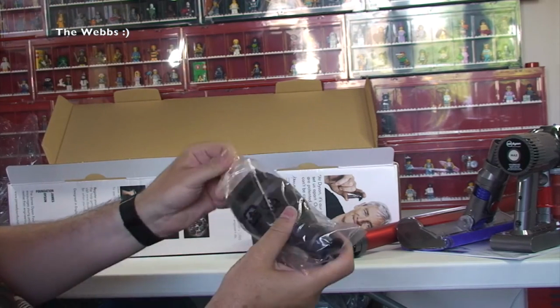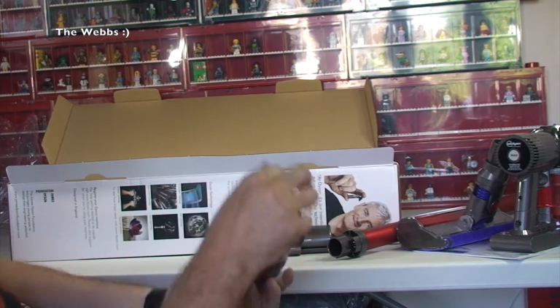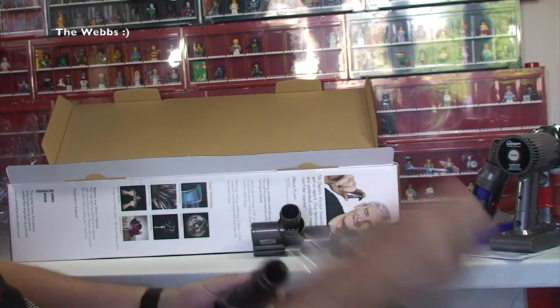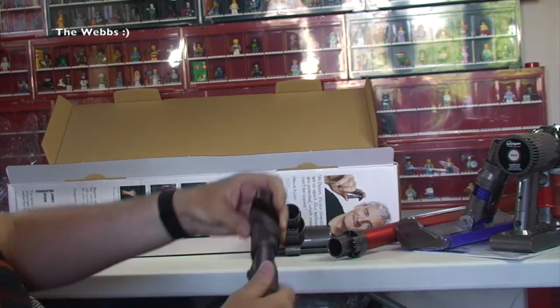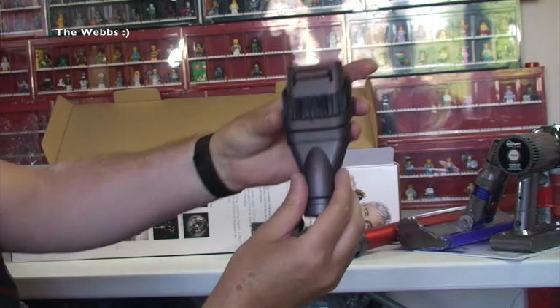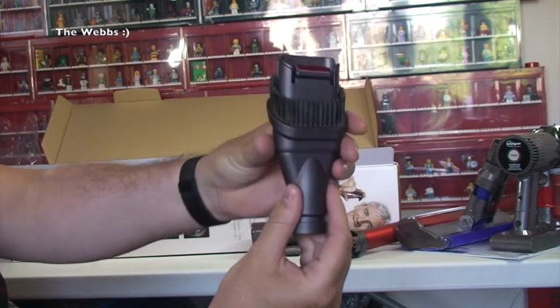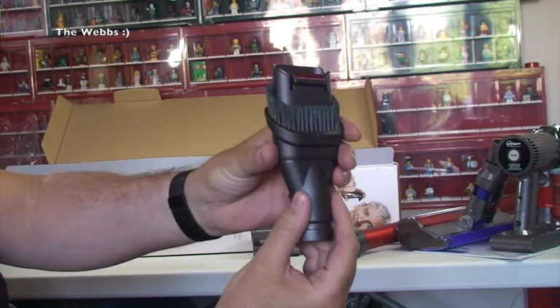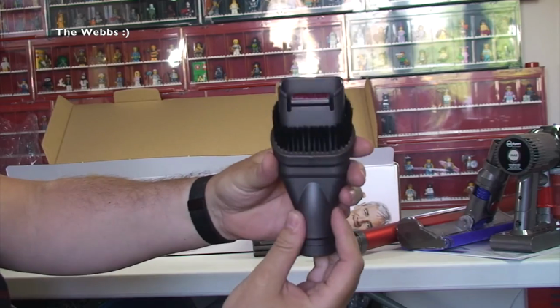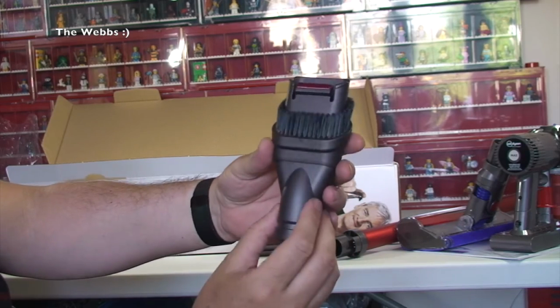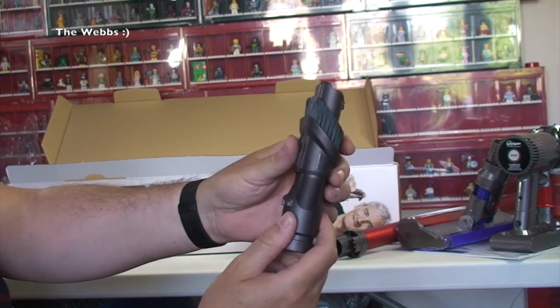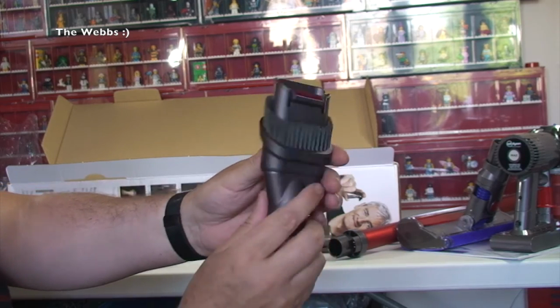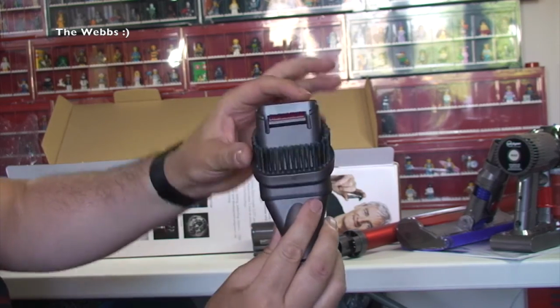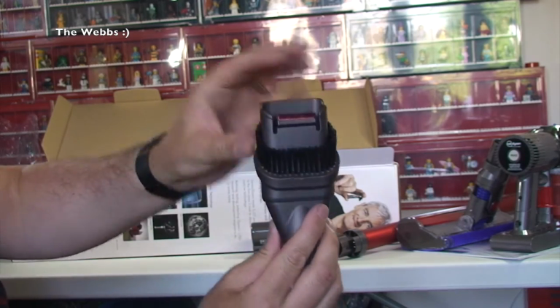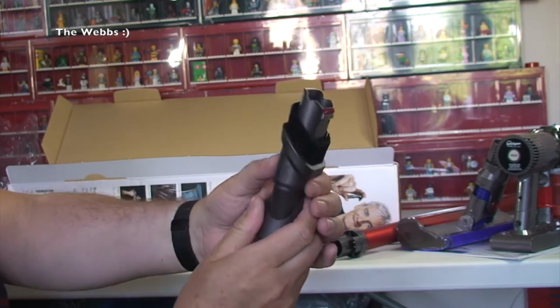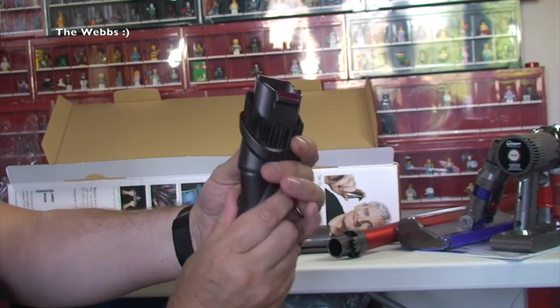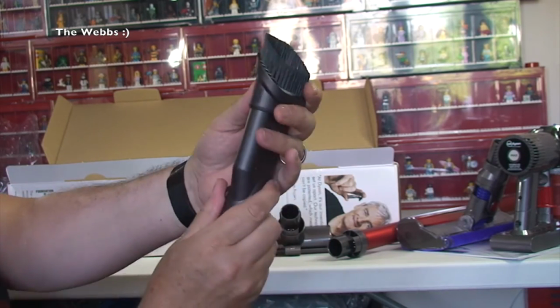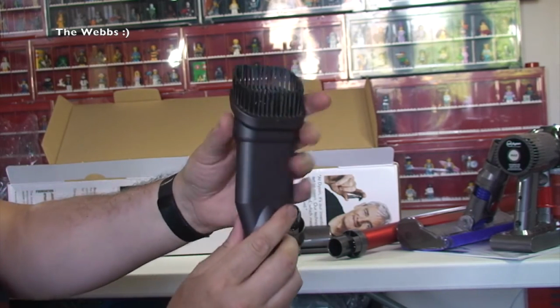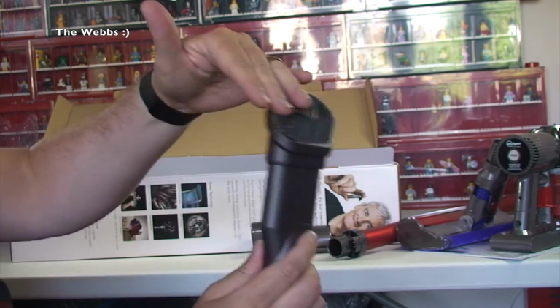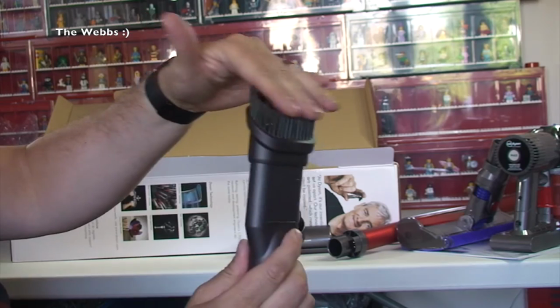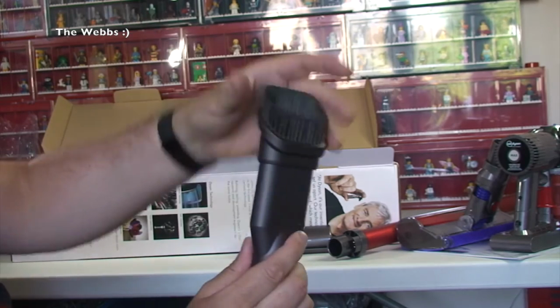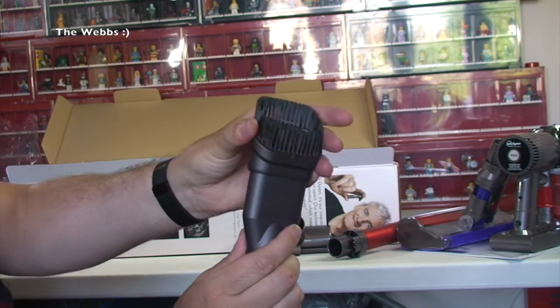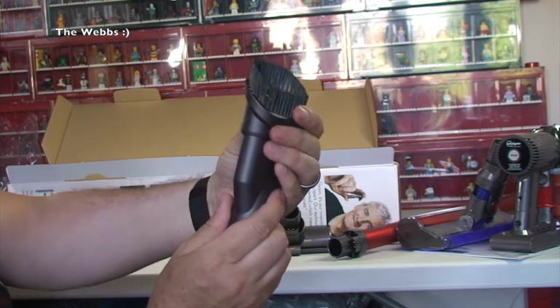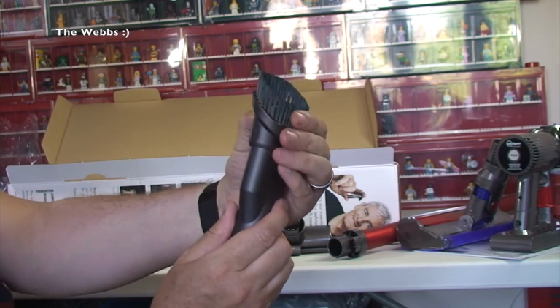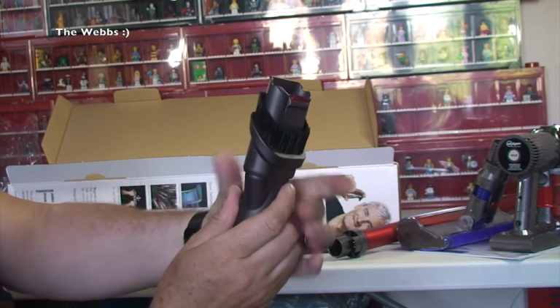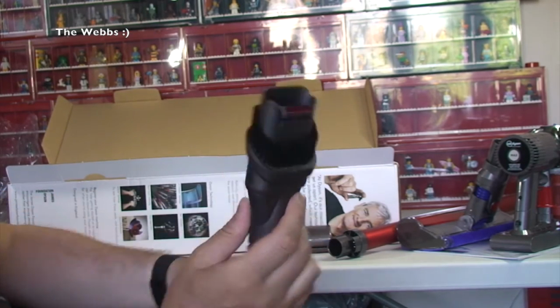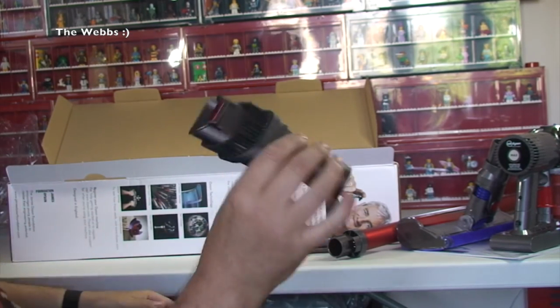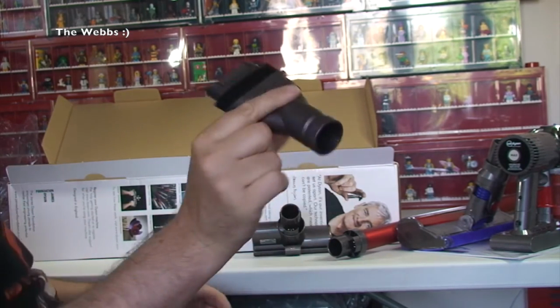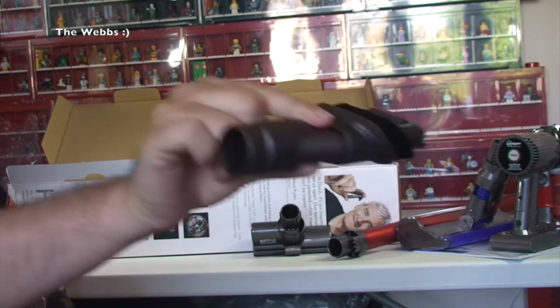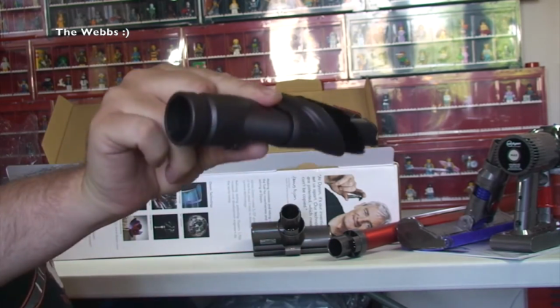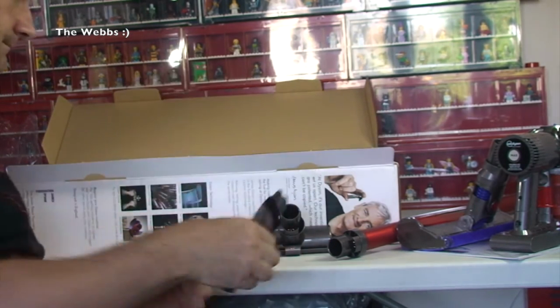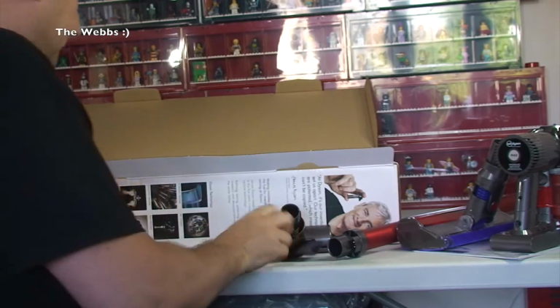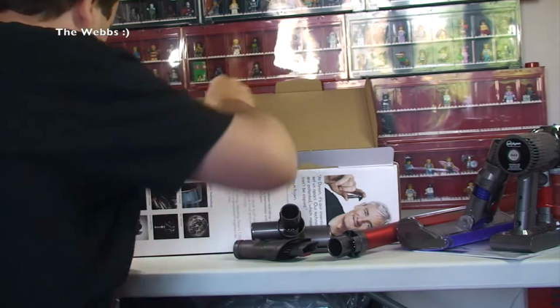There's a lot of pieces in here actually. We then have another piece, very similar to the one I had with my other vacuum cleaner. We have that piece there, or you can push that forward for the soft brushes — like so — and push it back down. So another tool there.